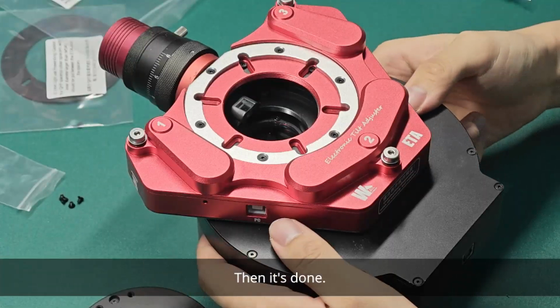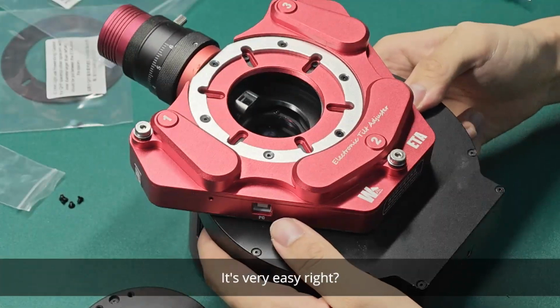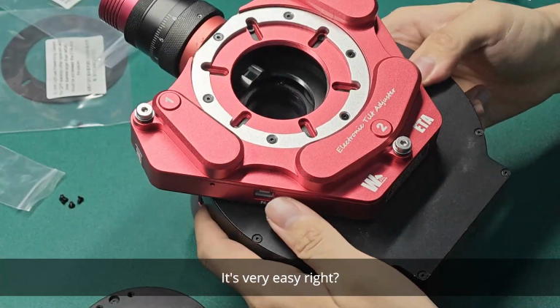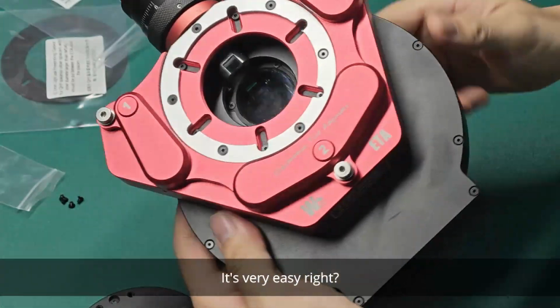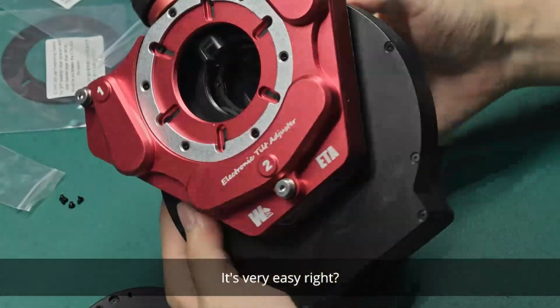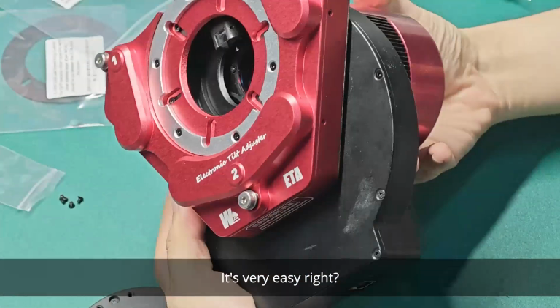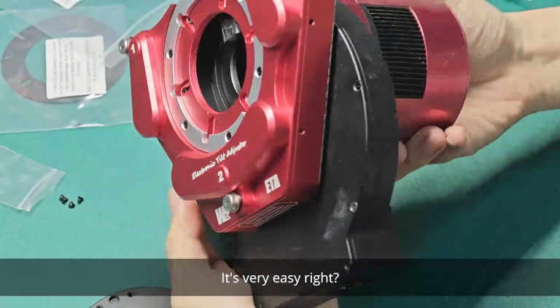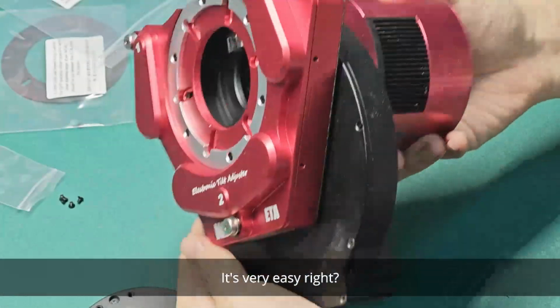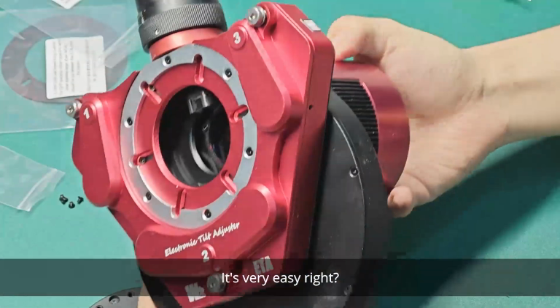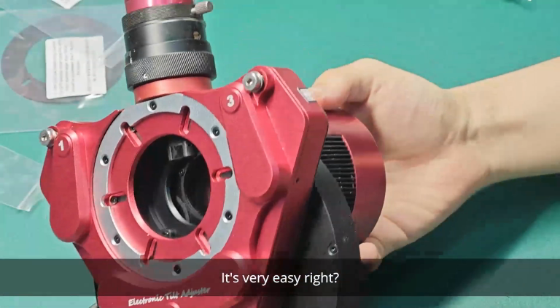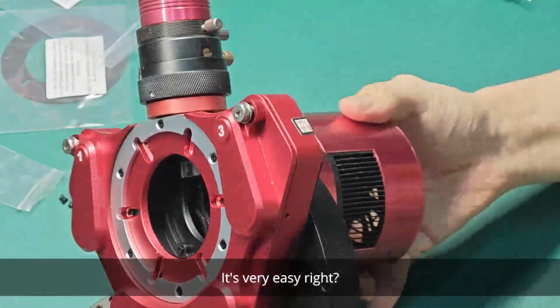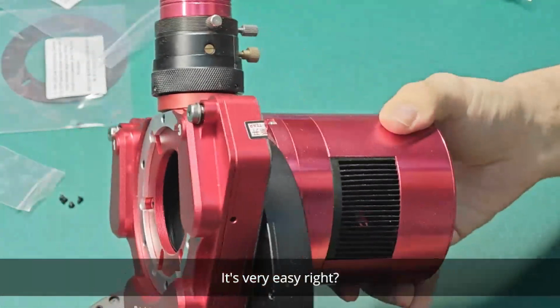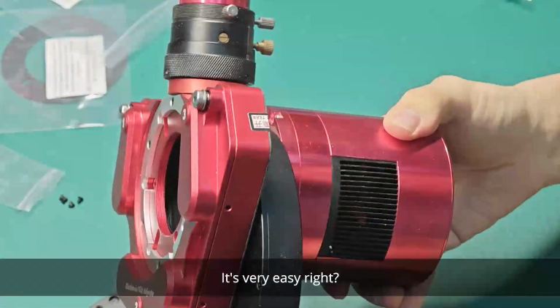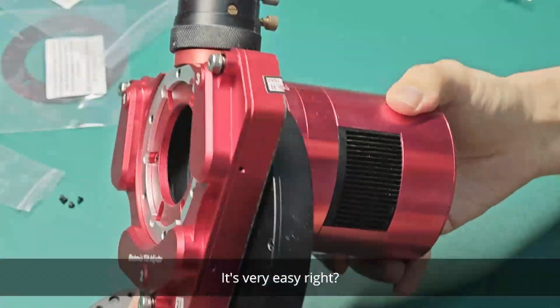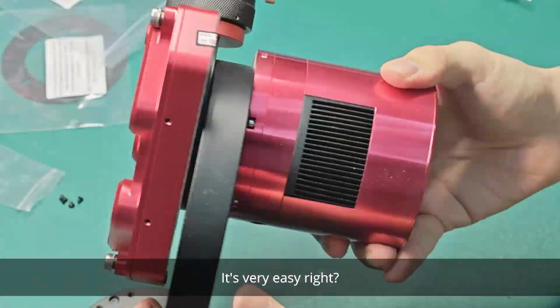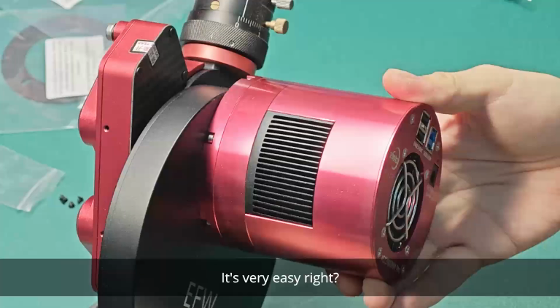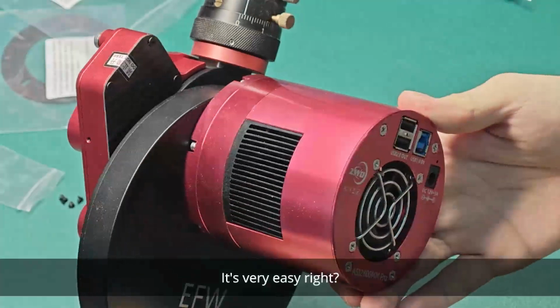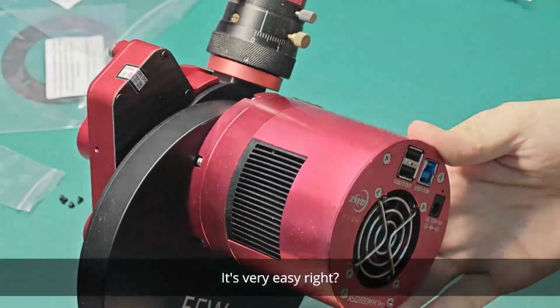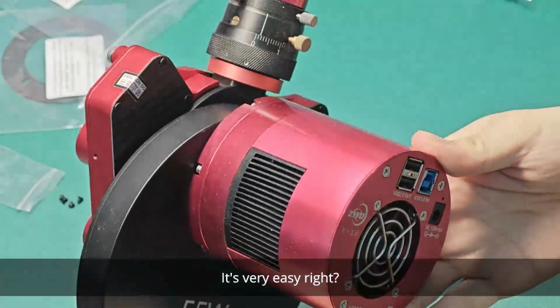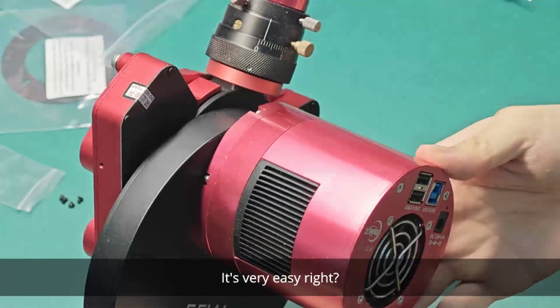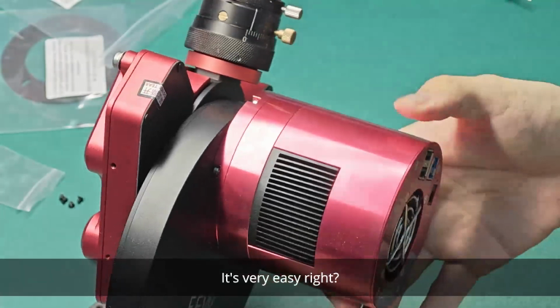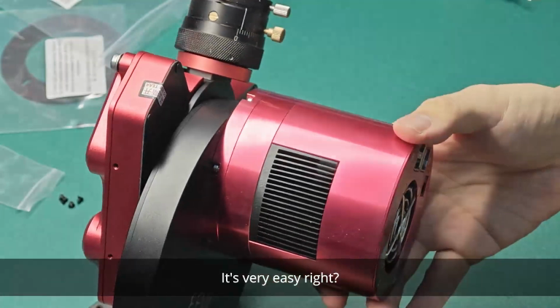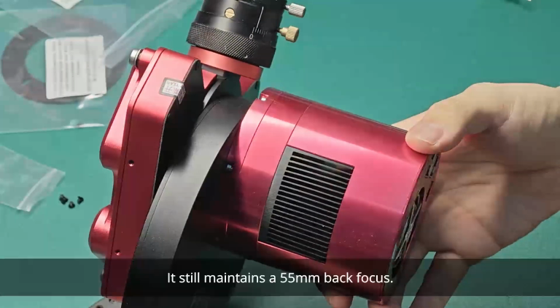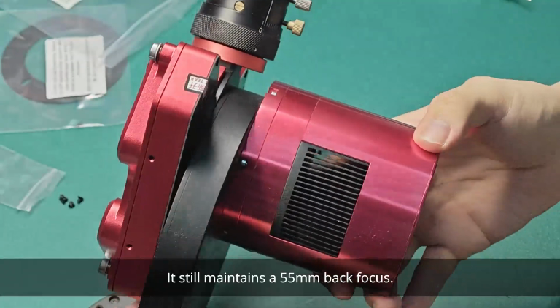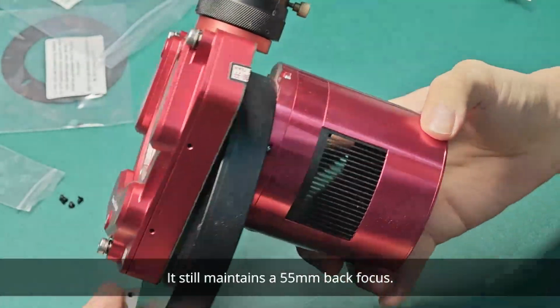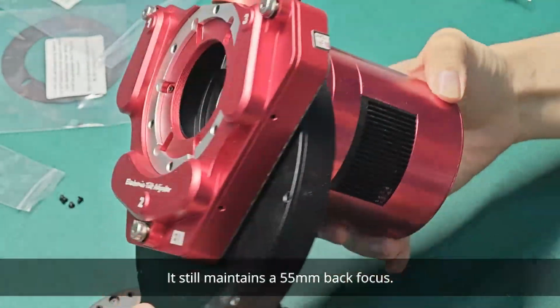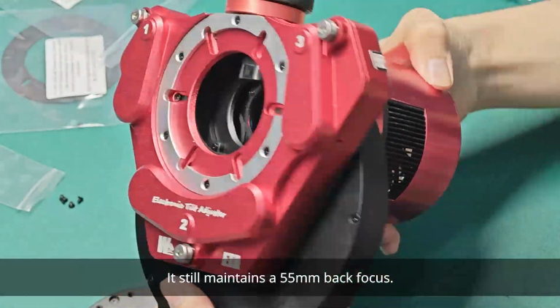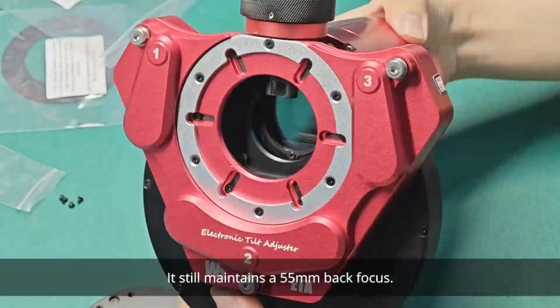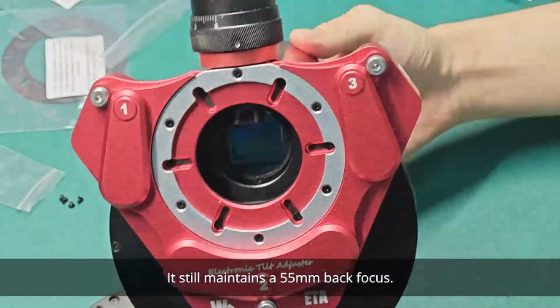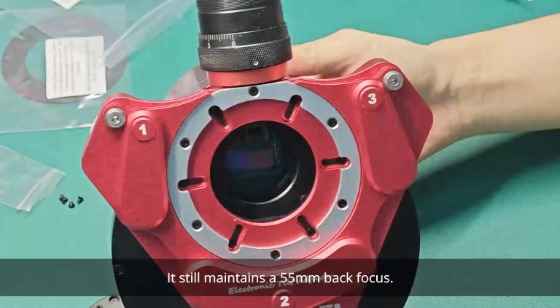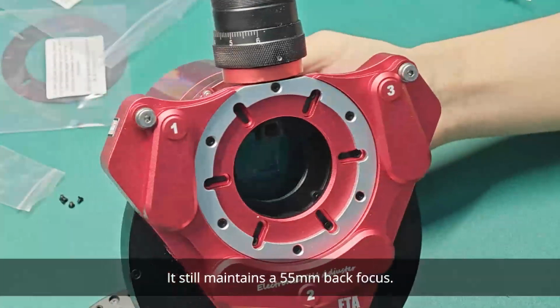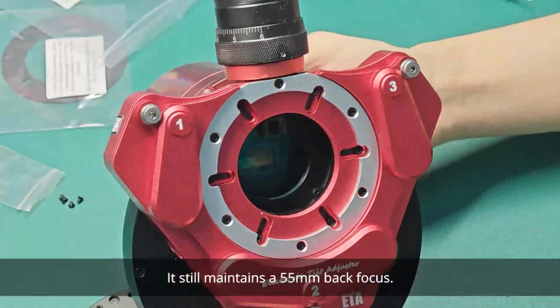Then it's done. It's very easy, right? It still maintains a 55mm back focus.